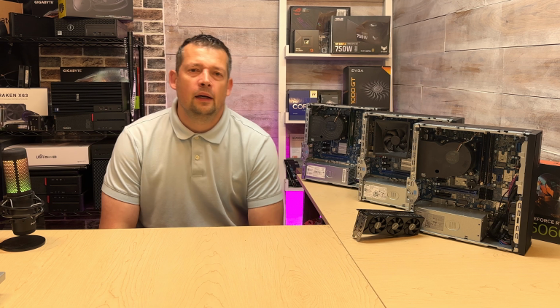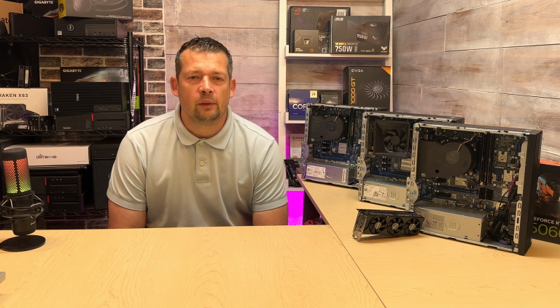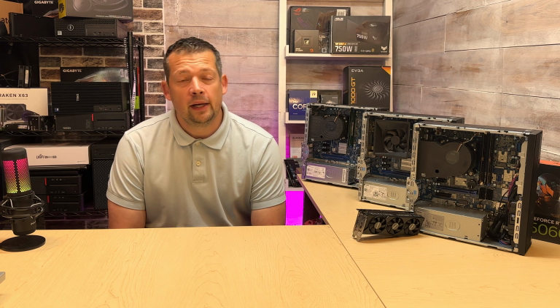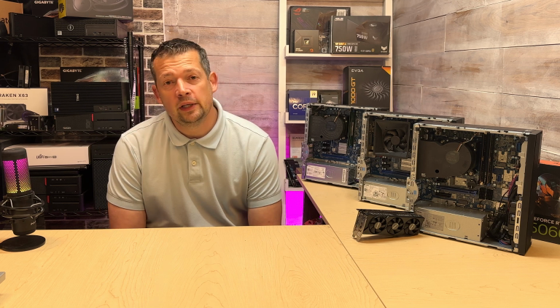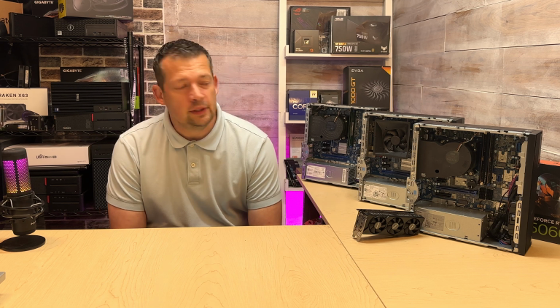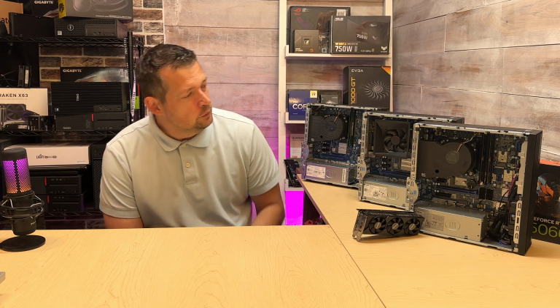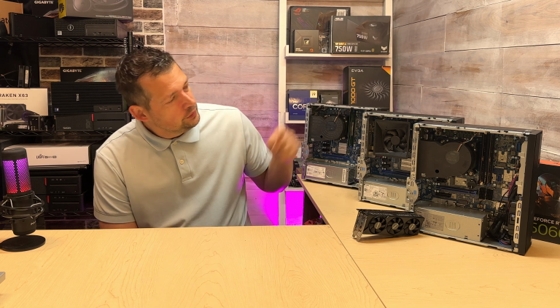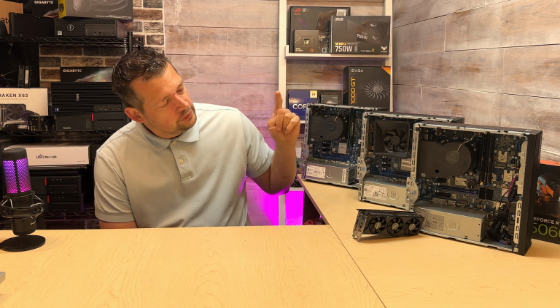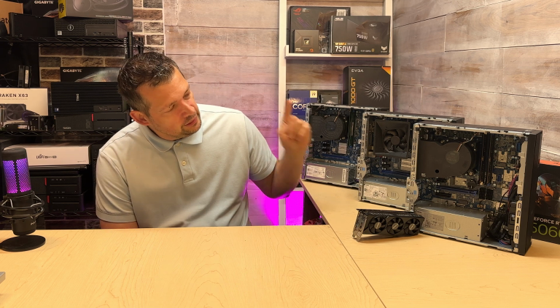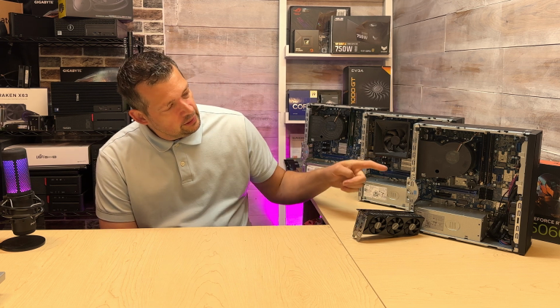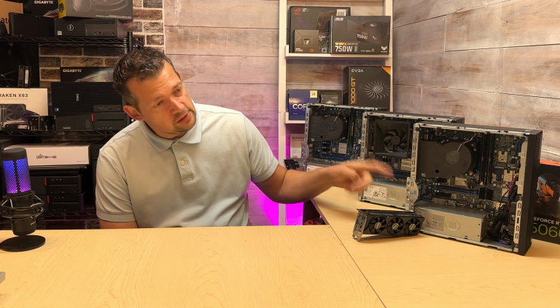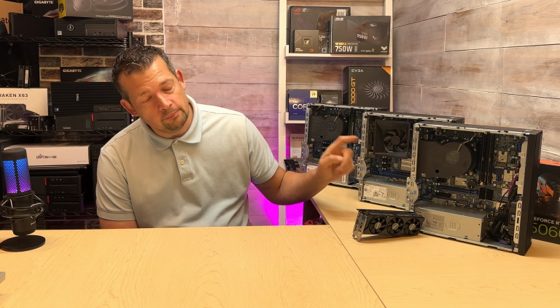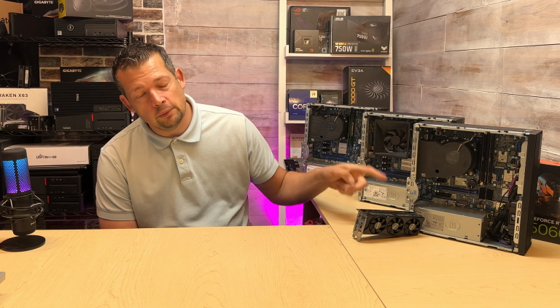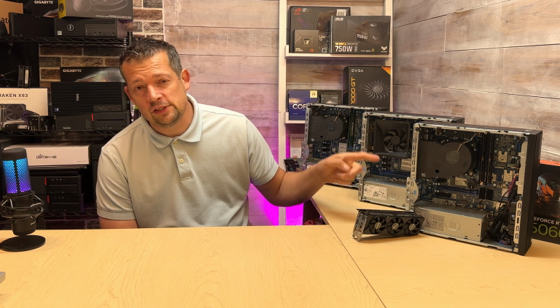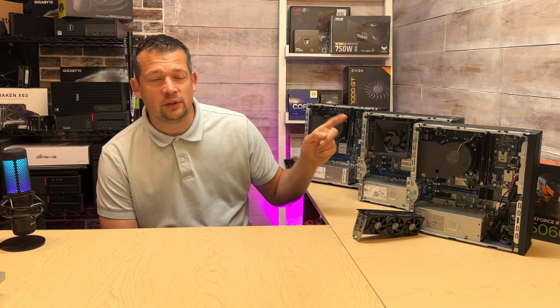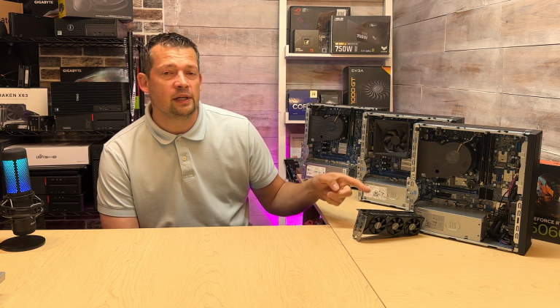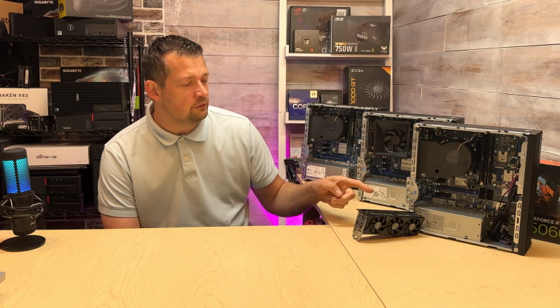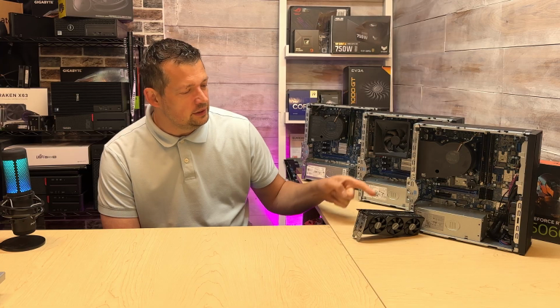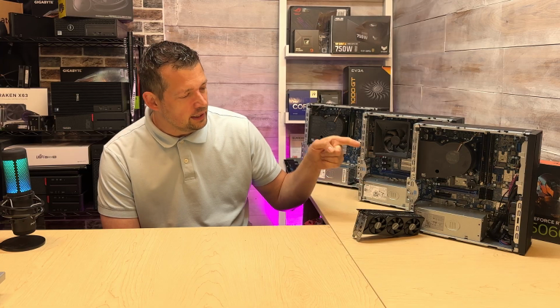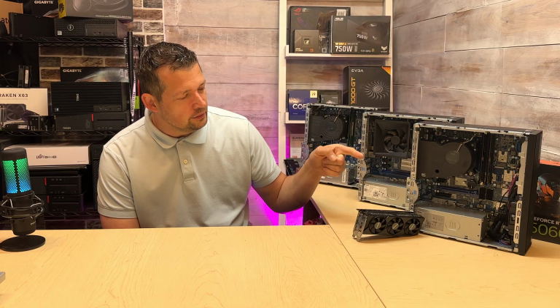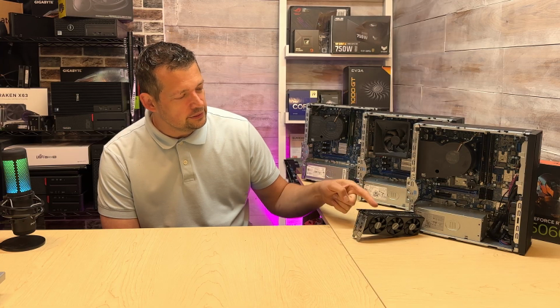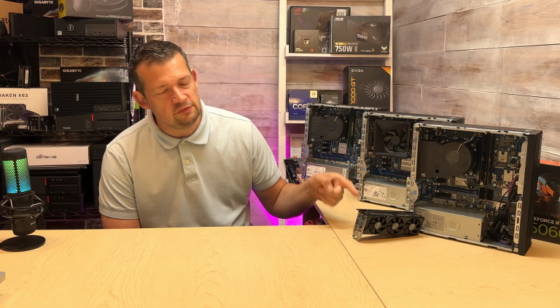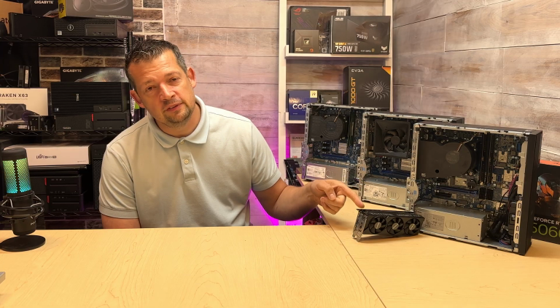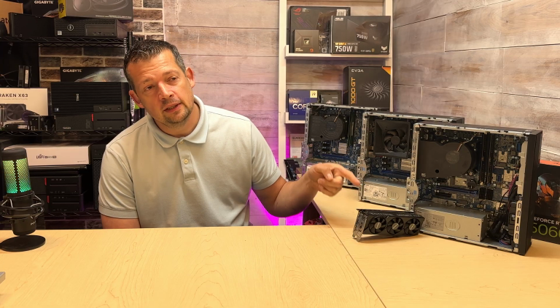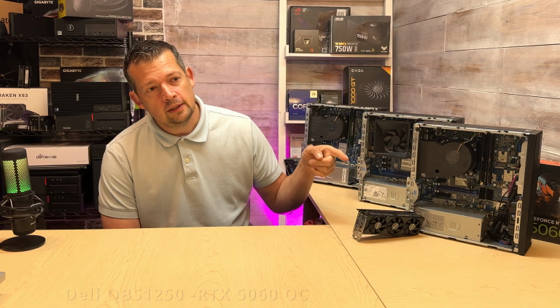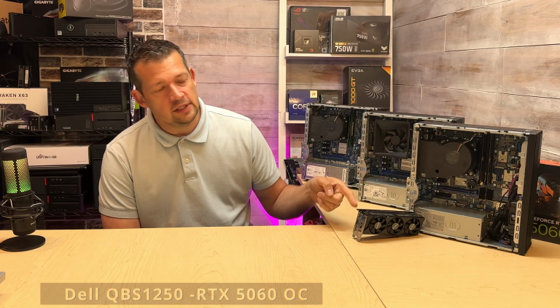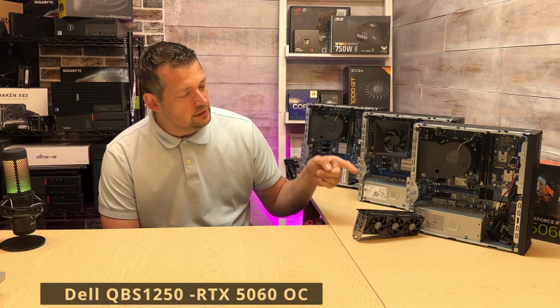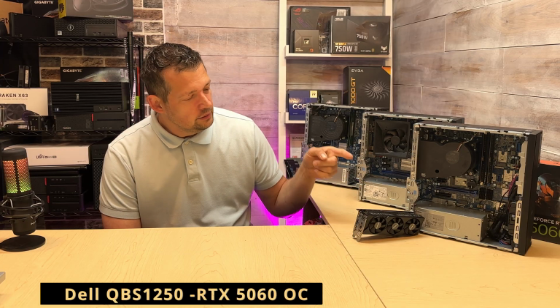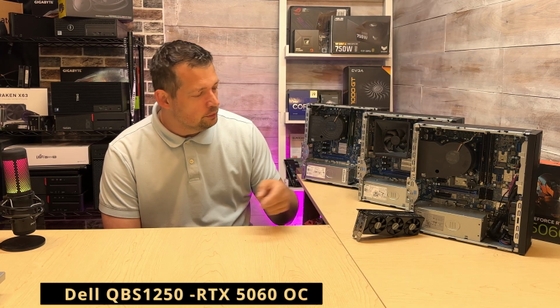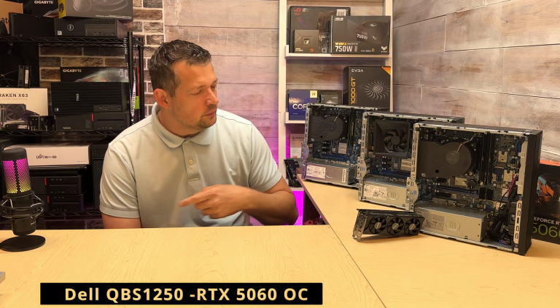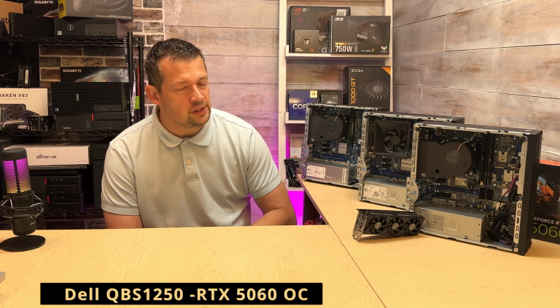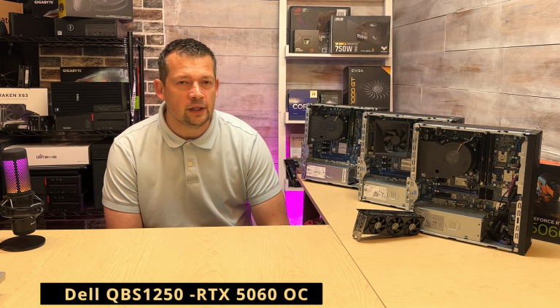Hi there, welcome back. Quick update over the Dell Slim Pro Plus, the QBS 1250 and the RTX 5060 low-profile OC card.